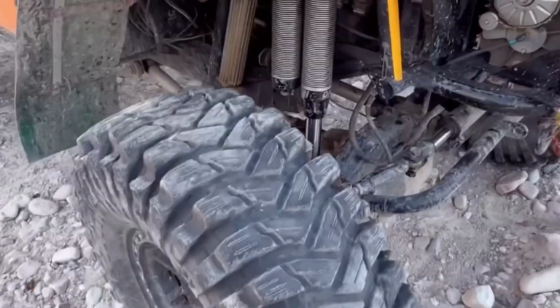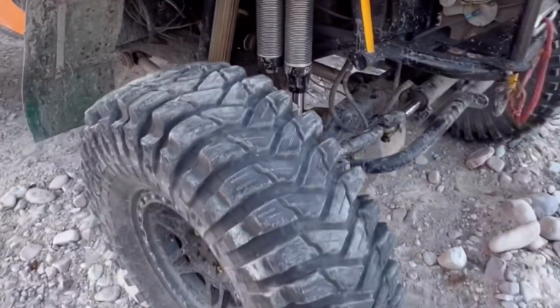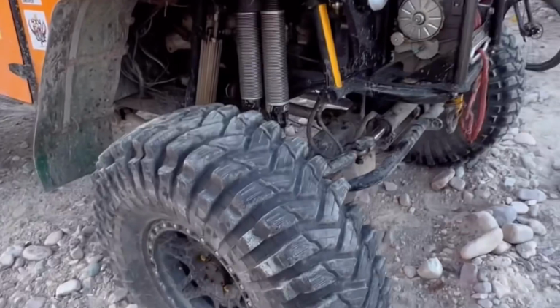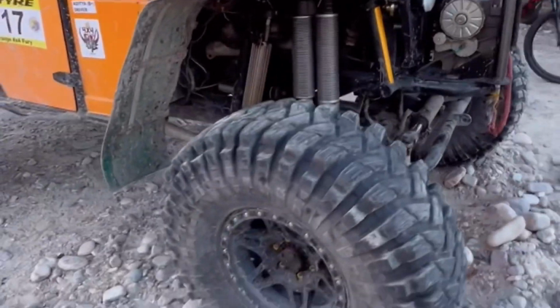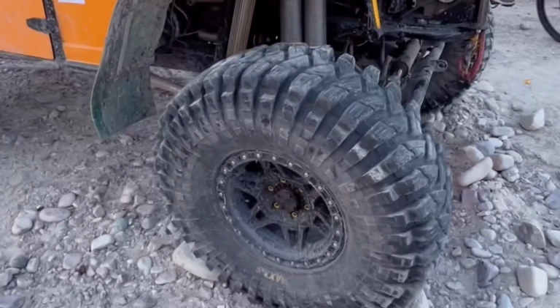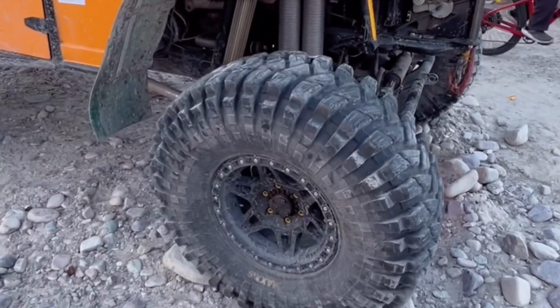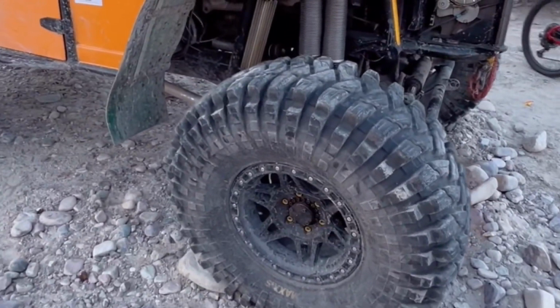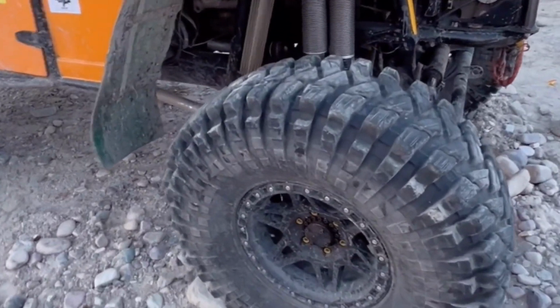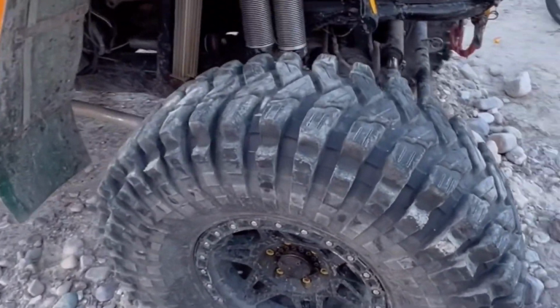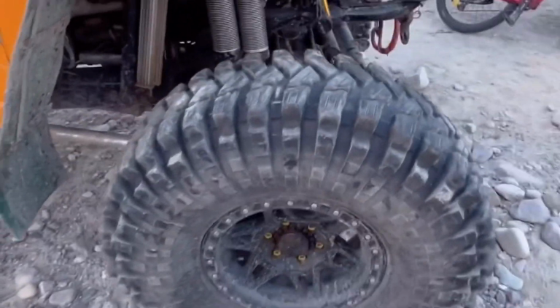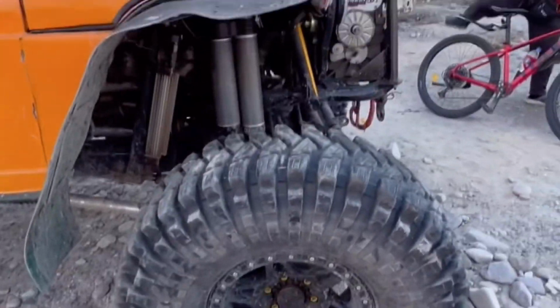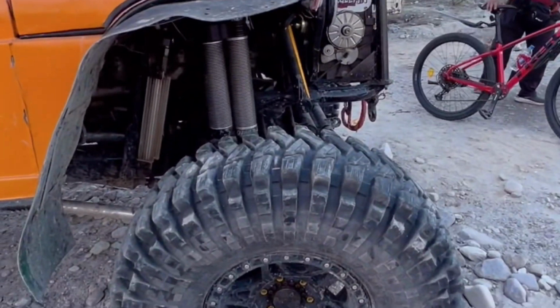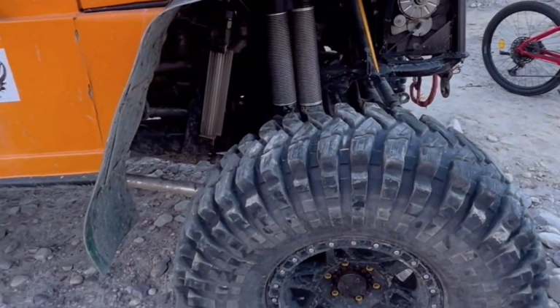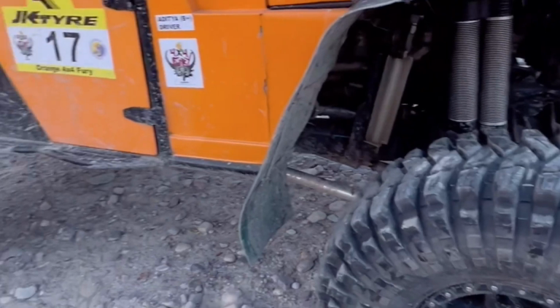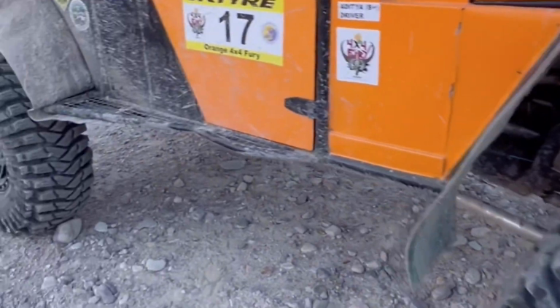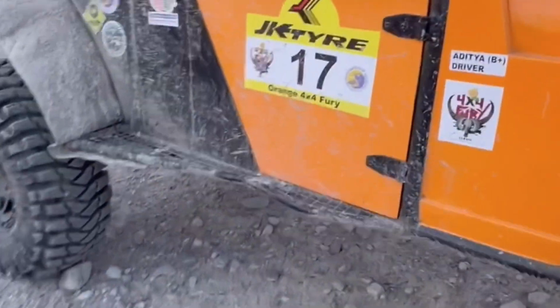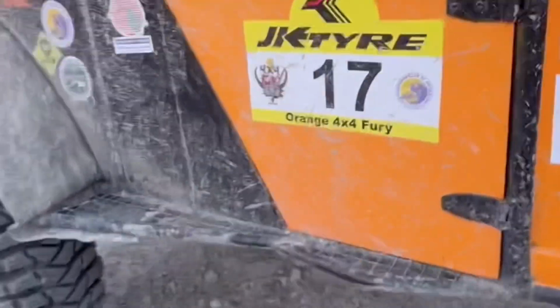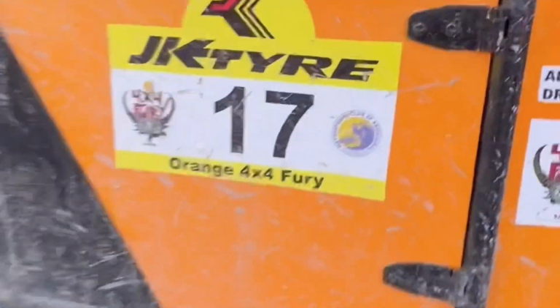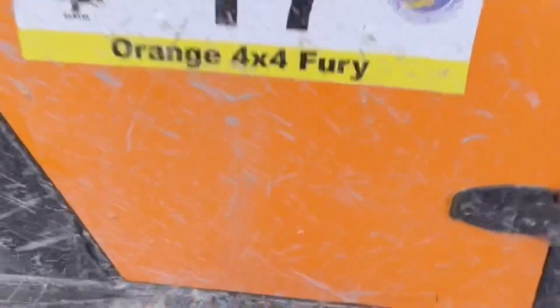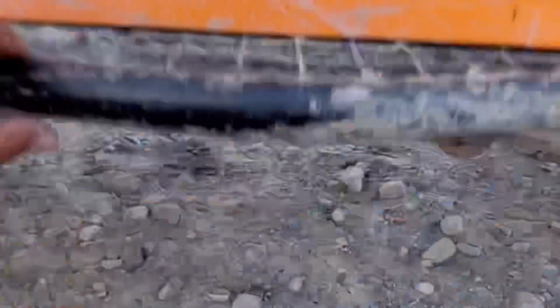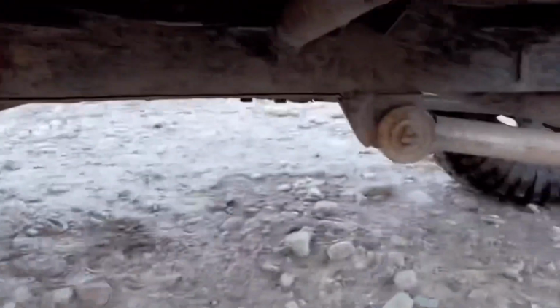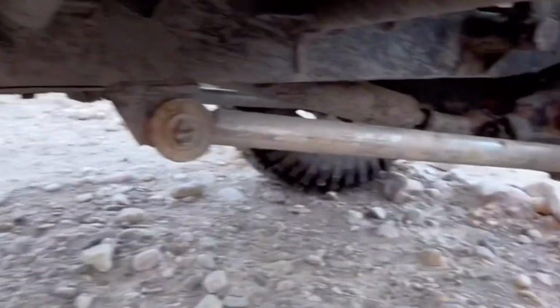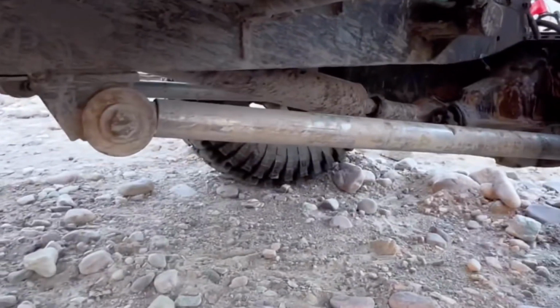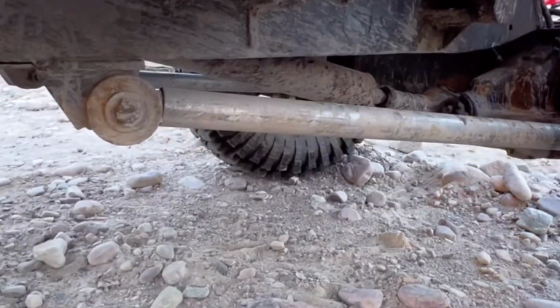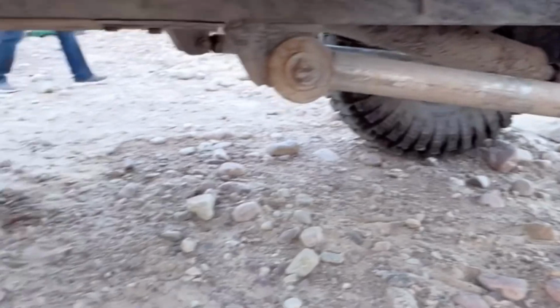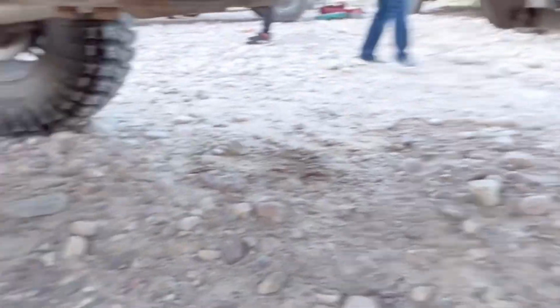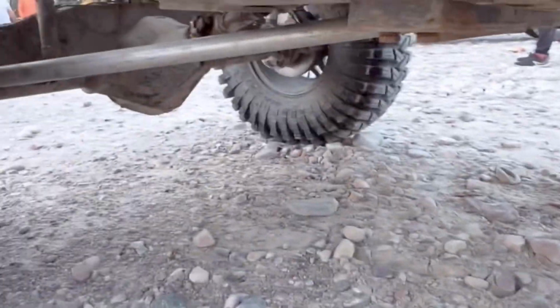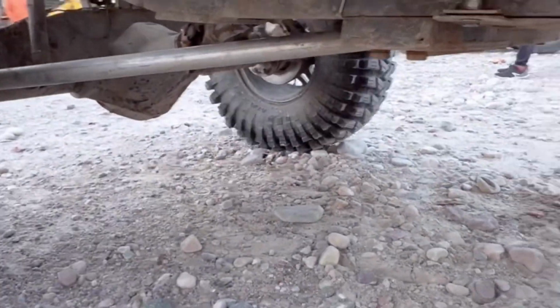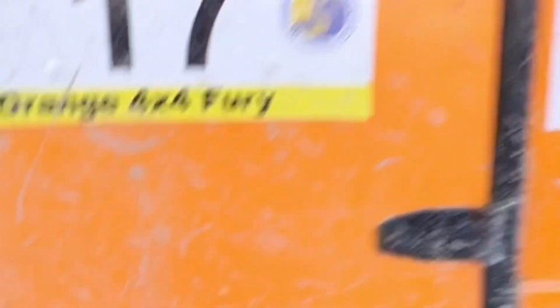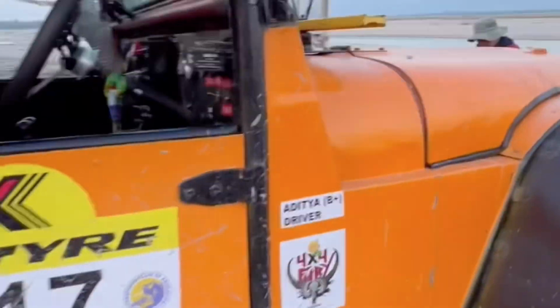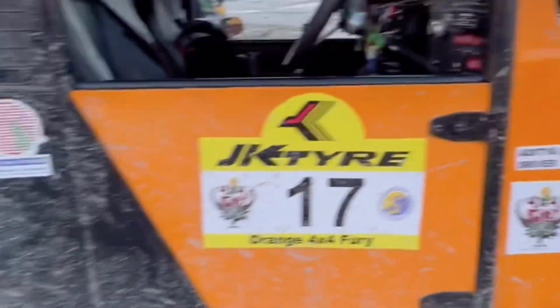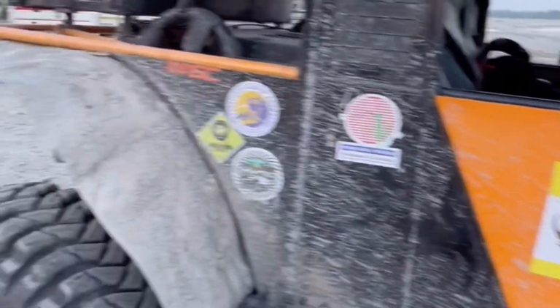This is Maxxis's 40-inch tire, which is very good. And then you have a complete folding suspension.